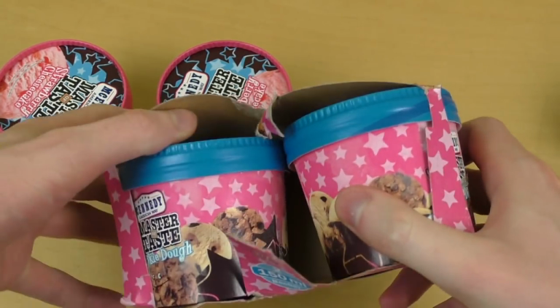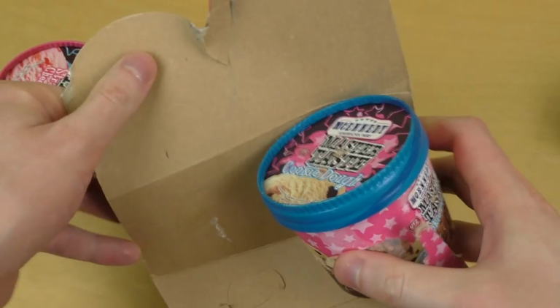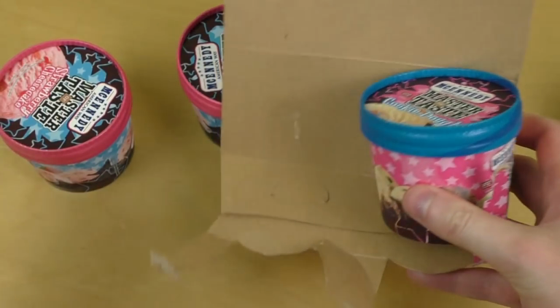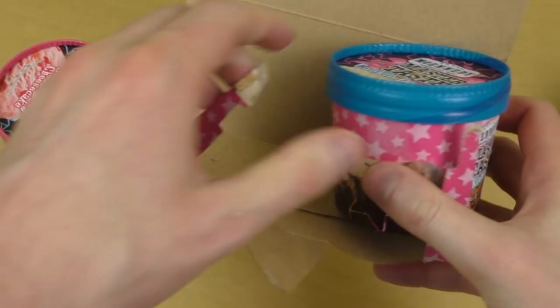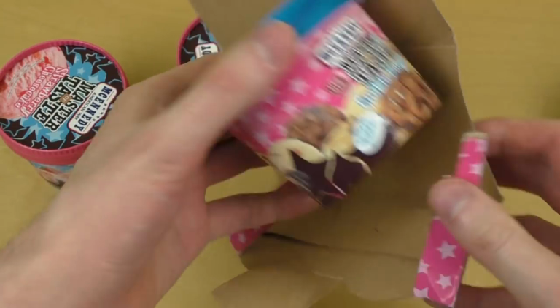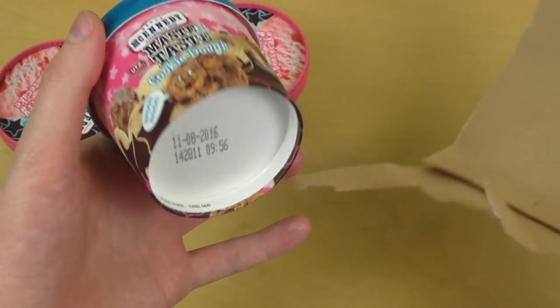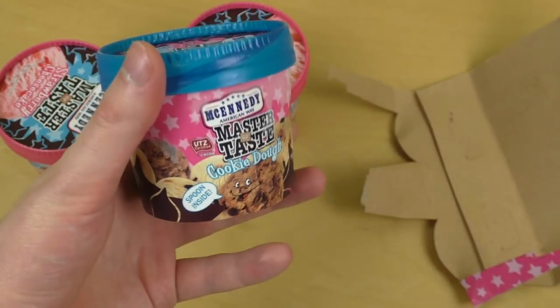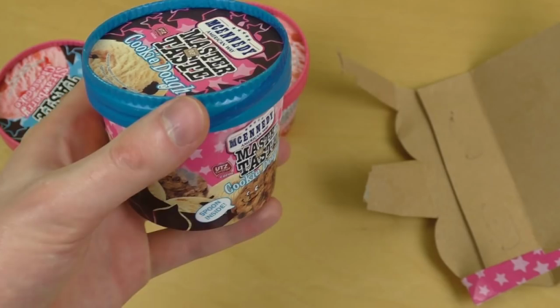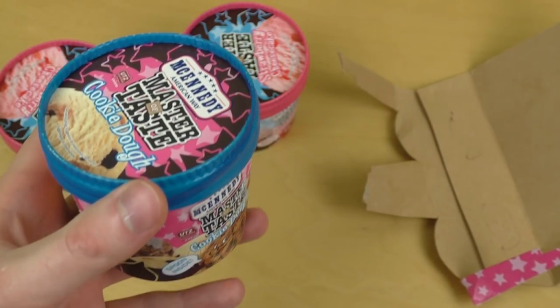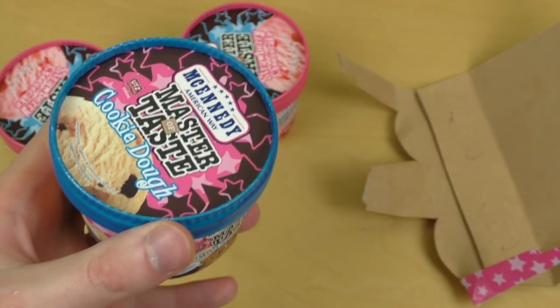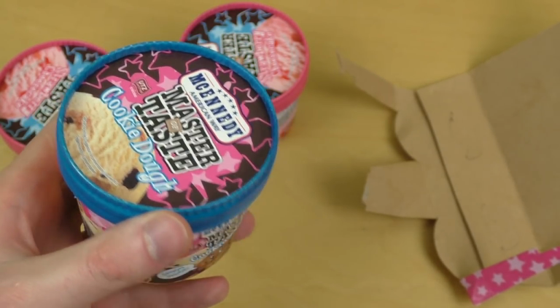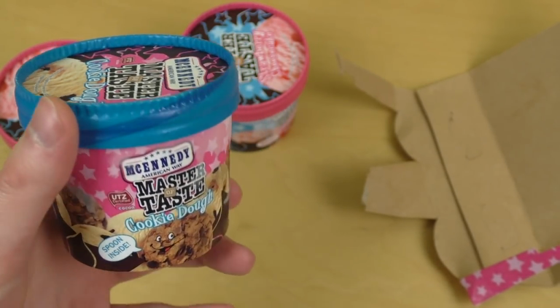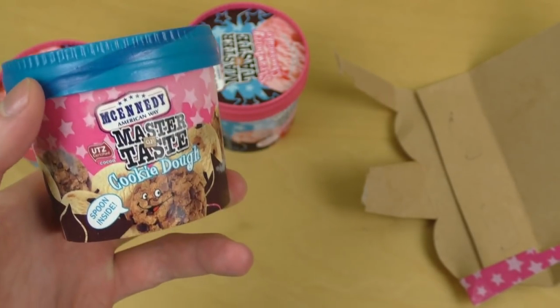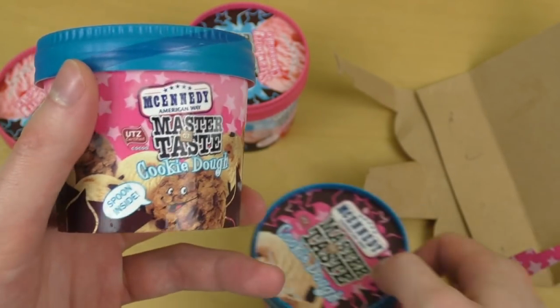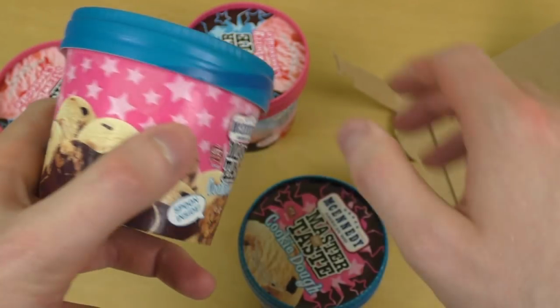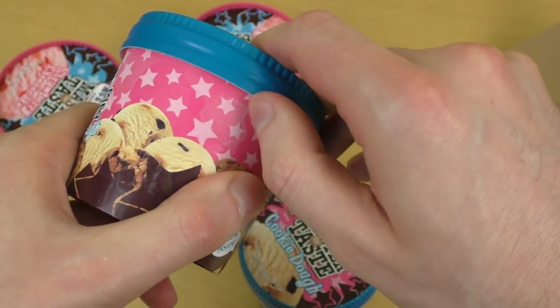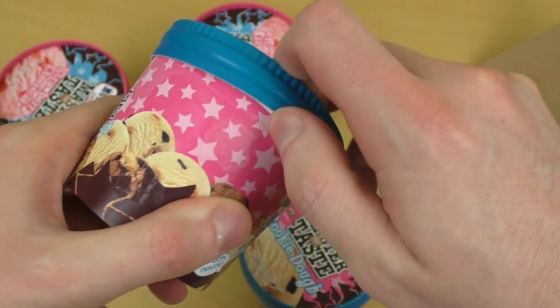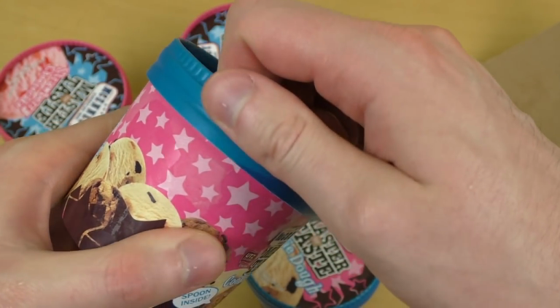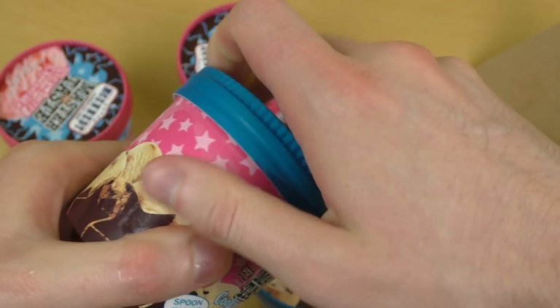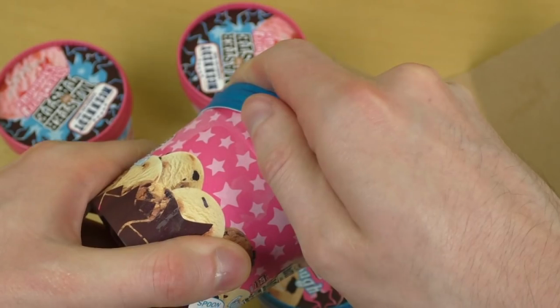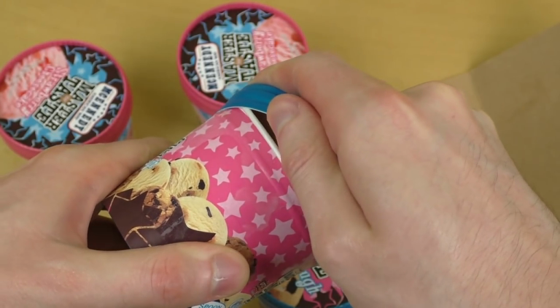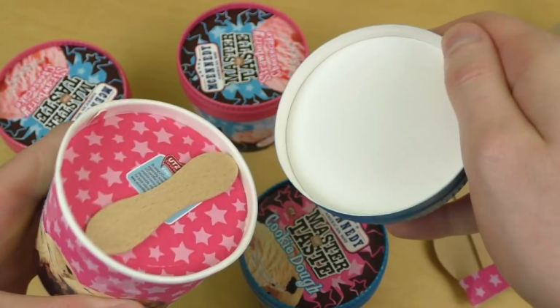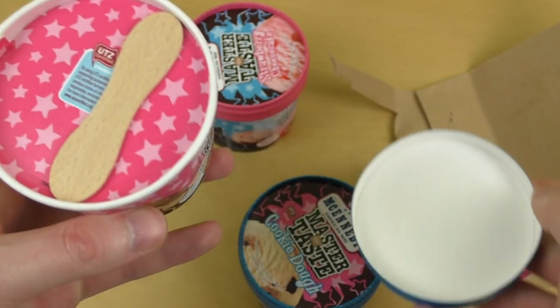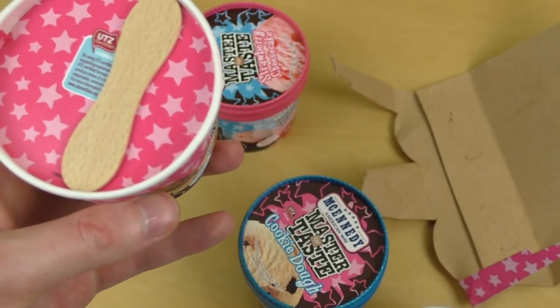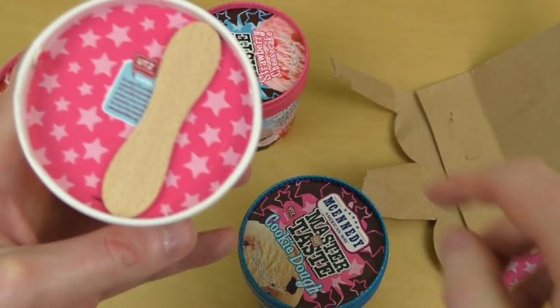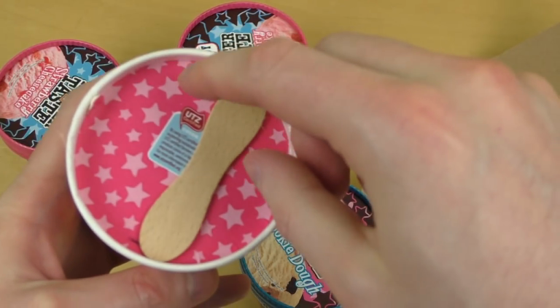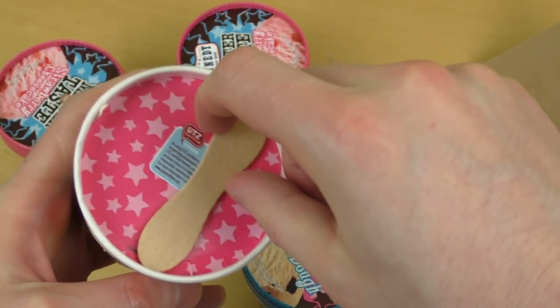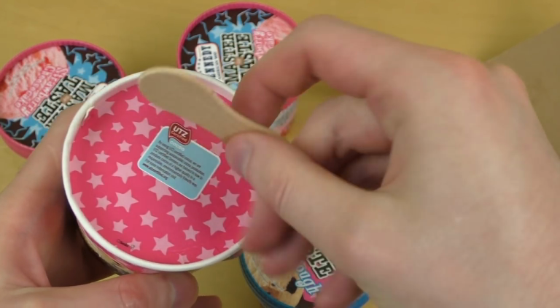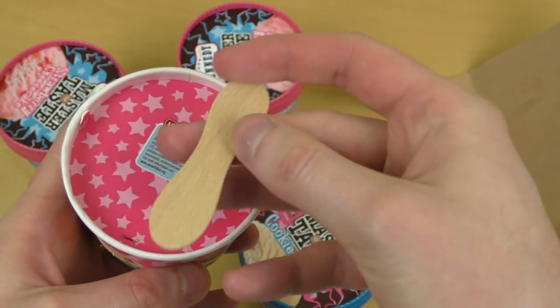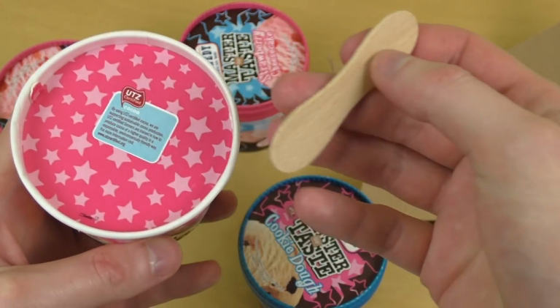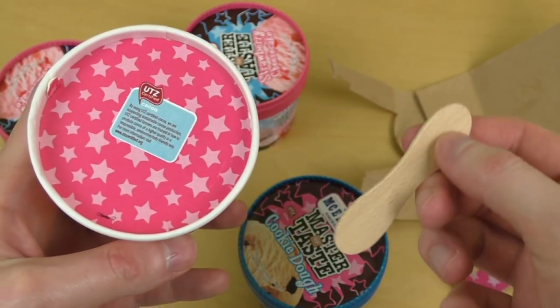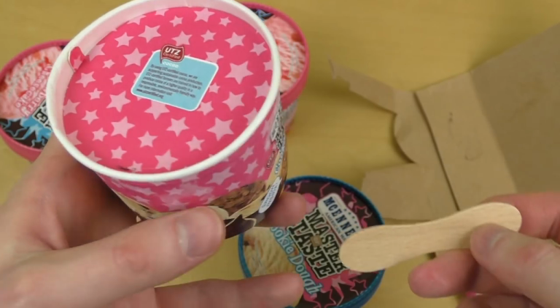They say there is a spoon incorporated, so I'm excited to check this out. Where is the spoon? So this is basically a little piece of wood.